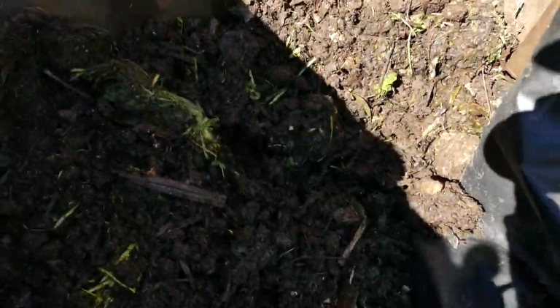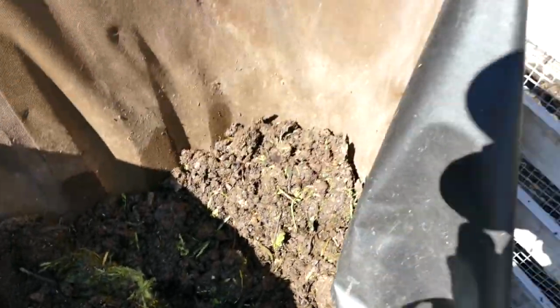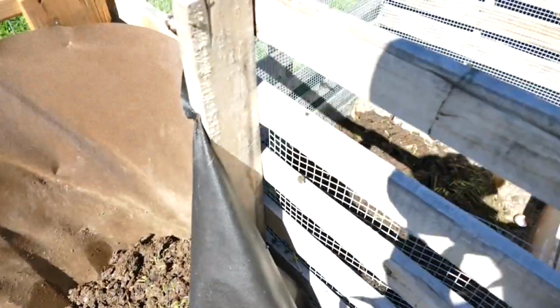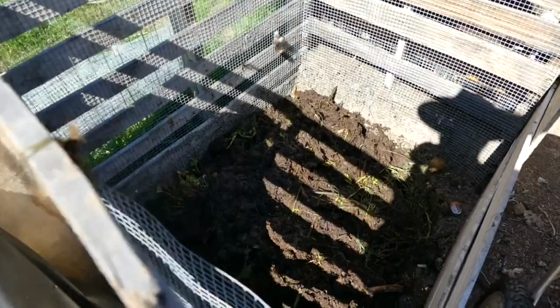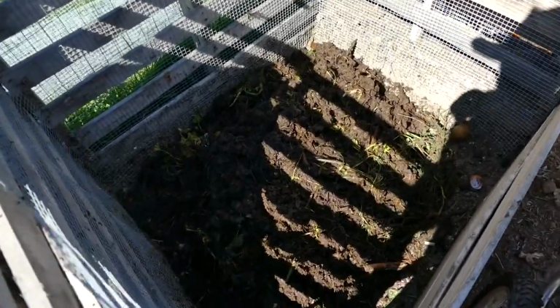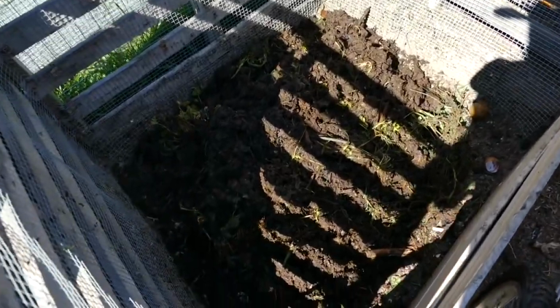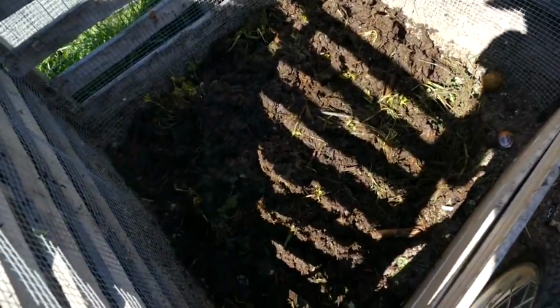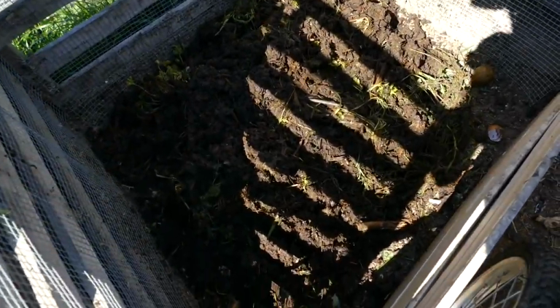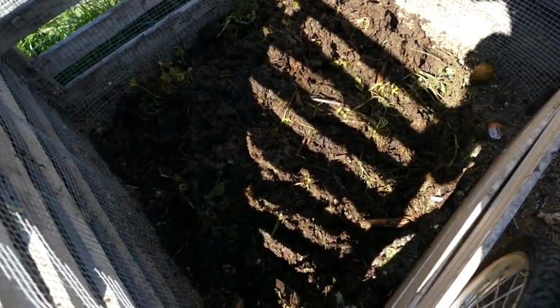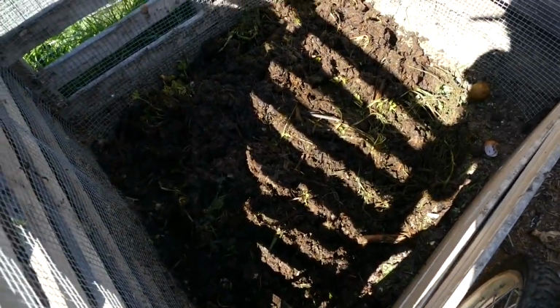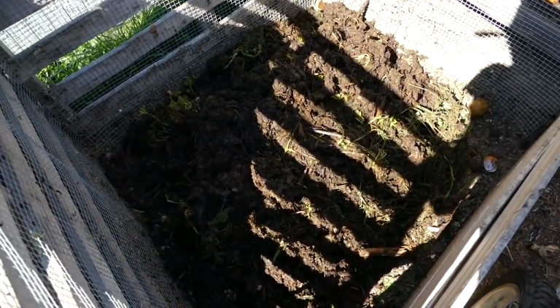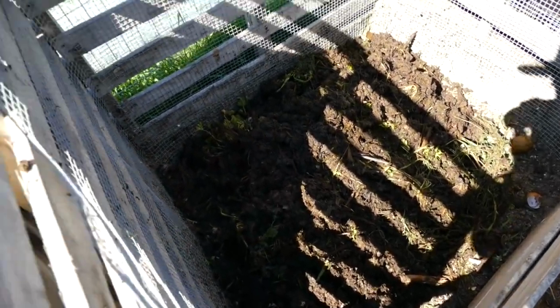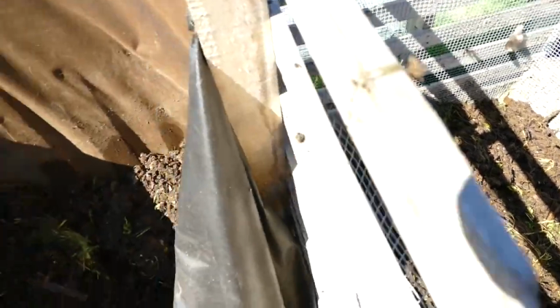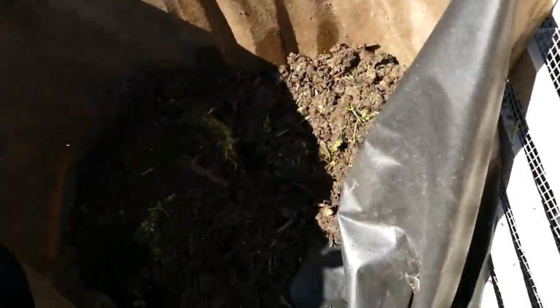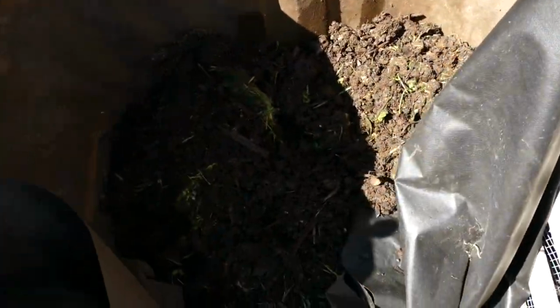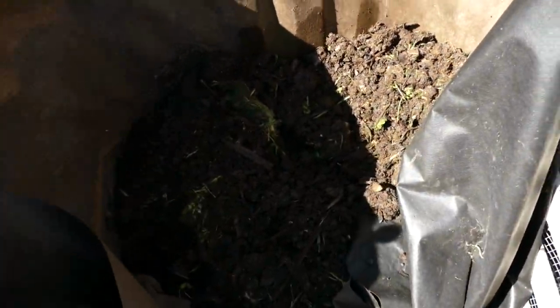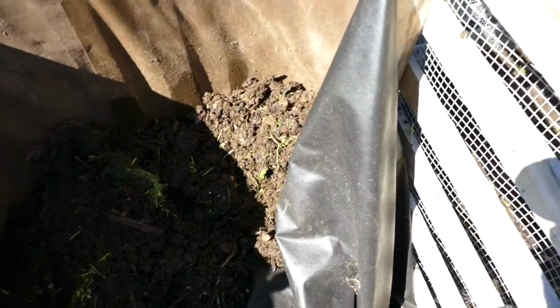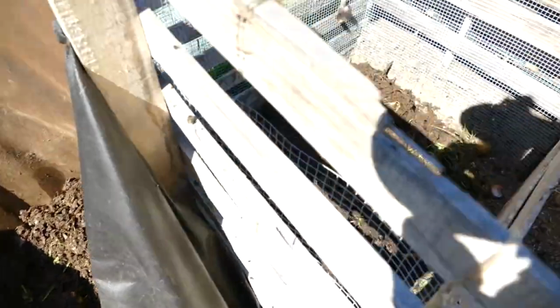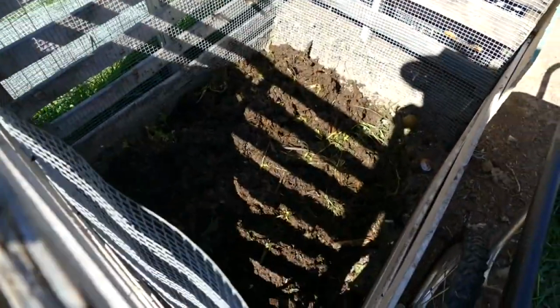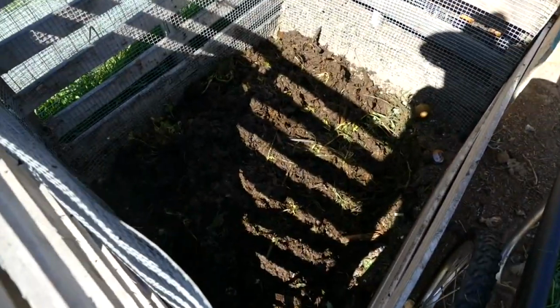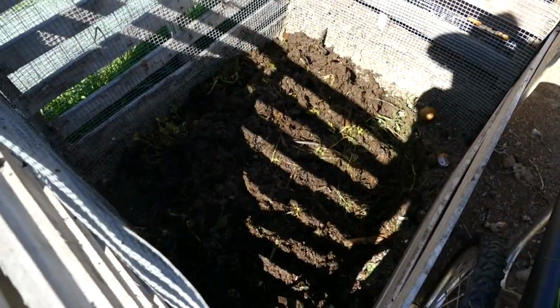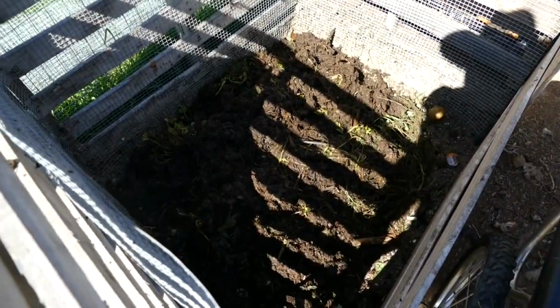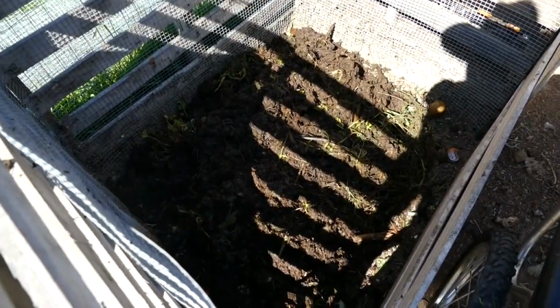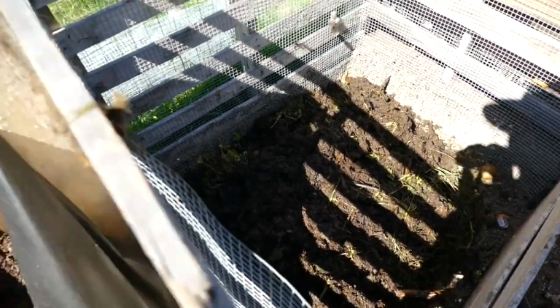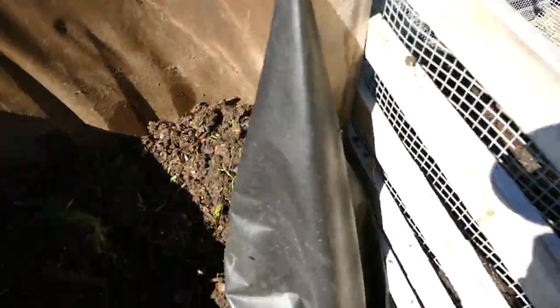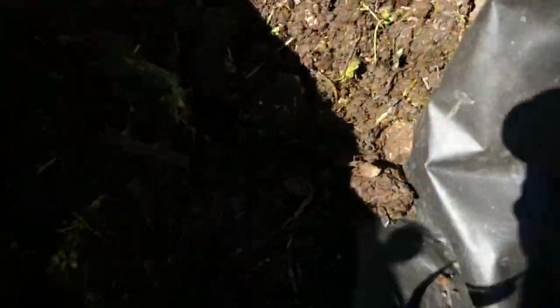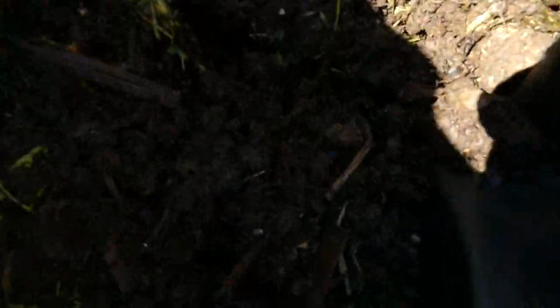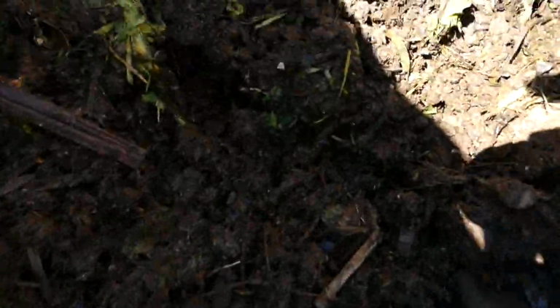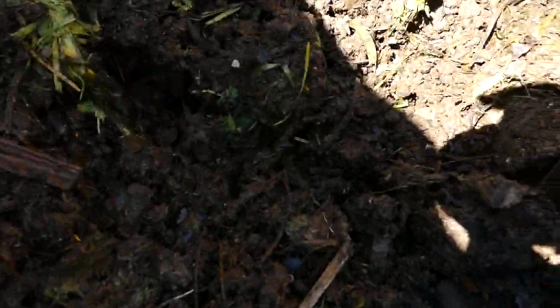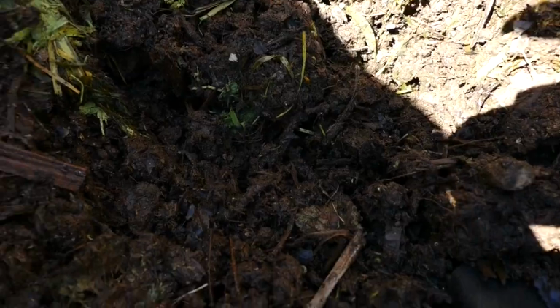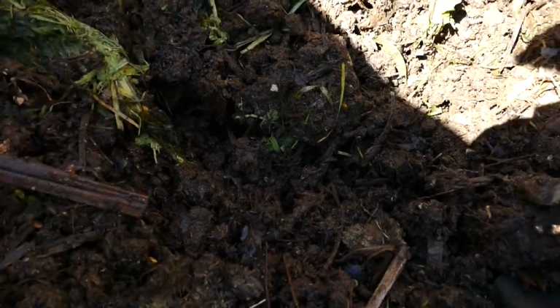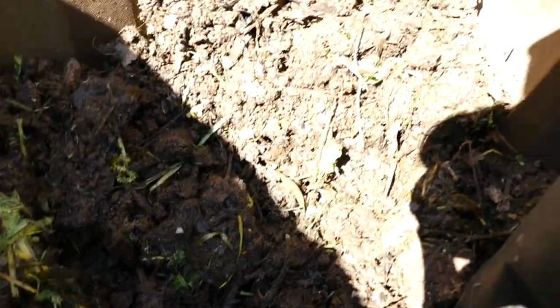What I've done here is put some grass on the bottom, then layered on some of the pile, and then I'm going to put more grass. But first I want to show you the inner workings of this pile.